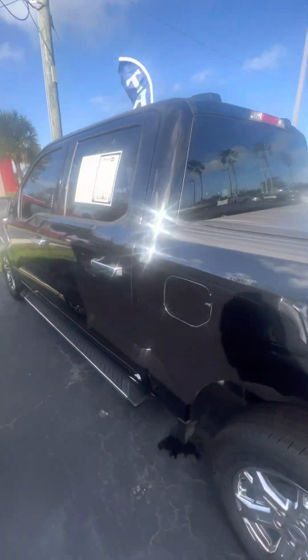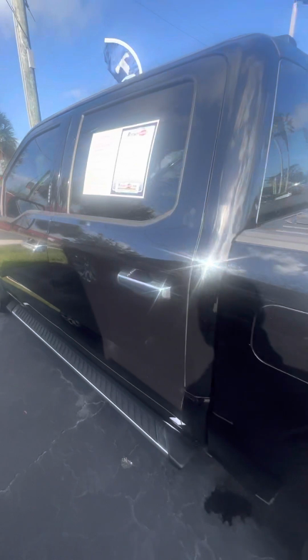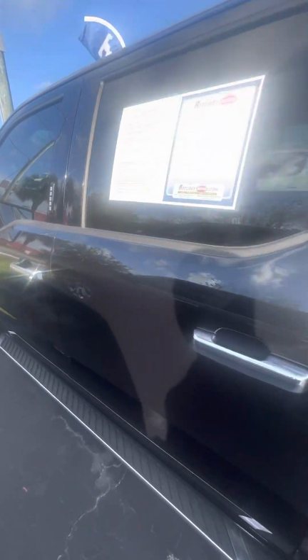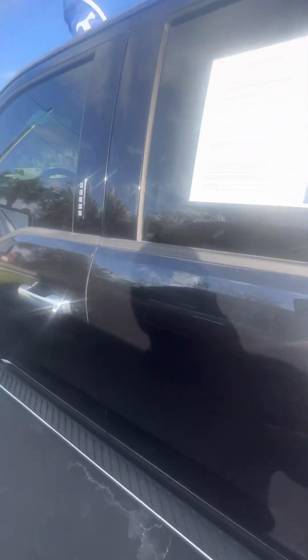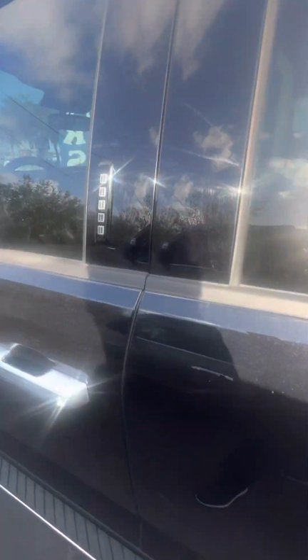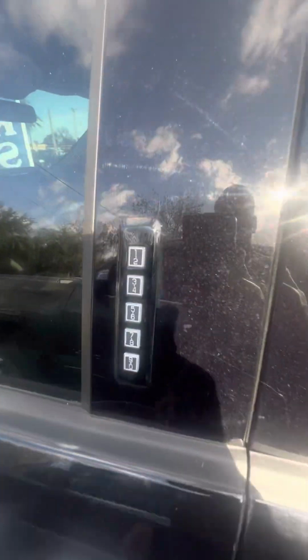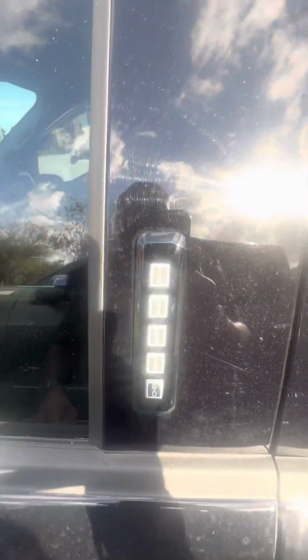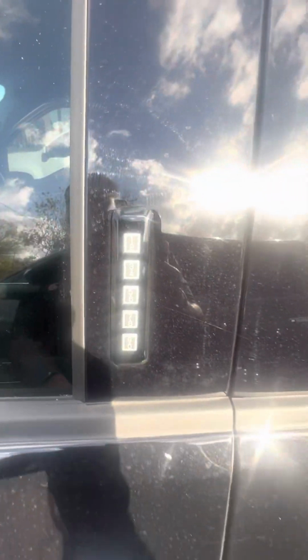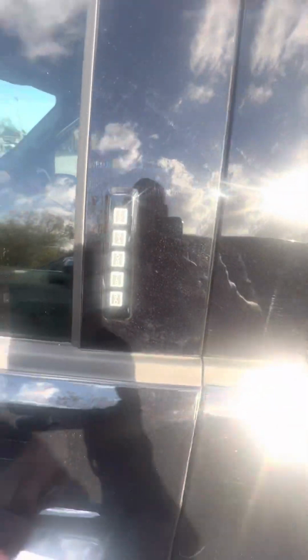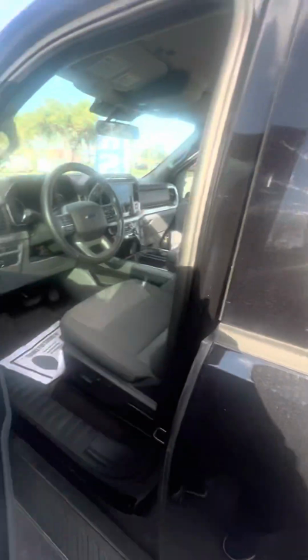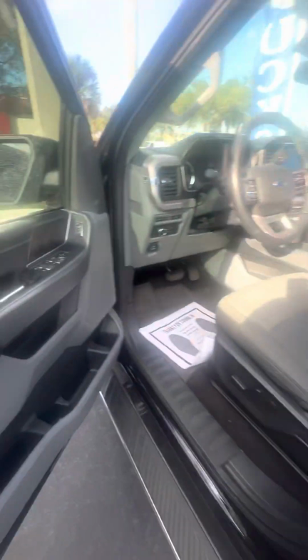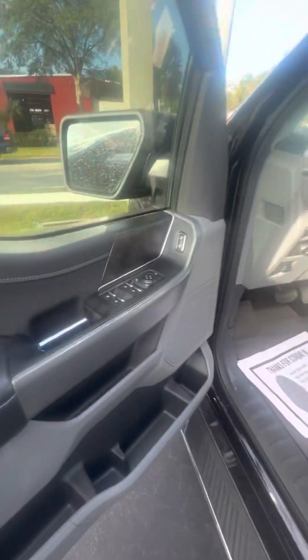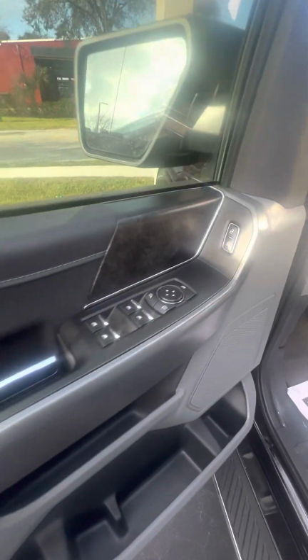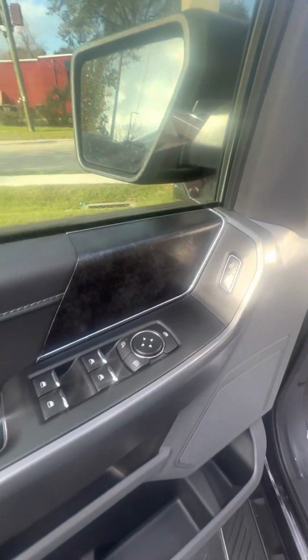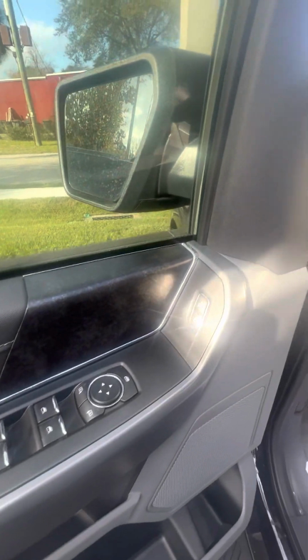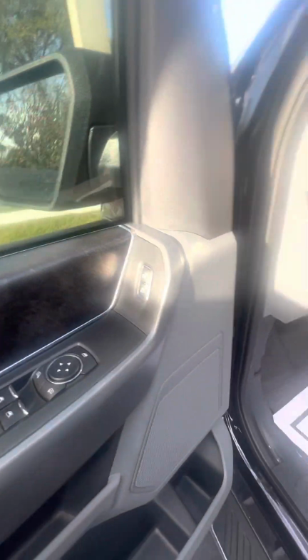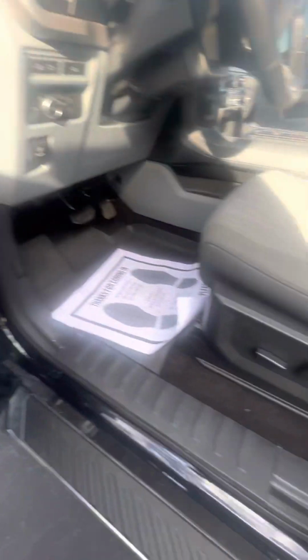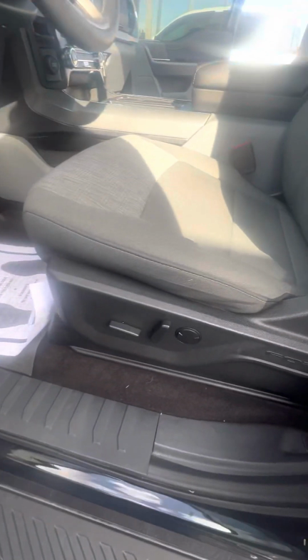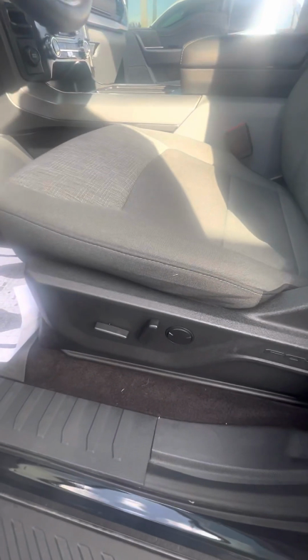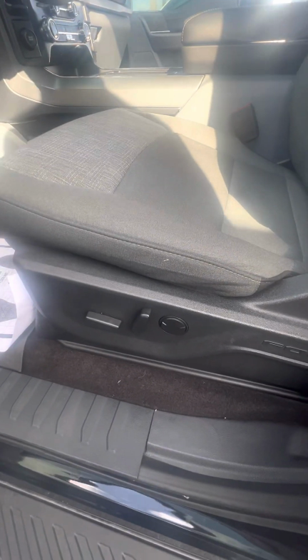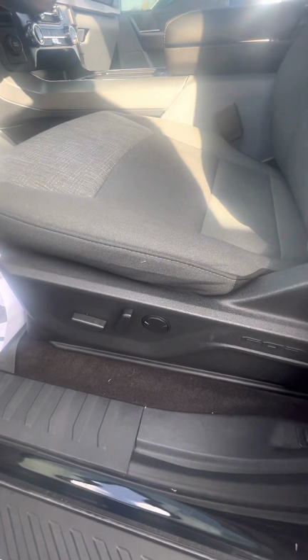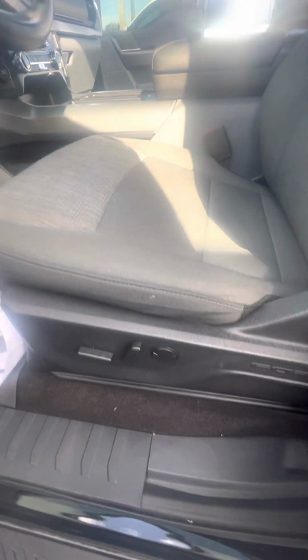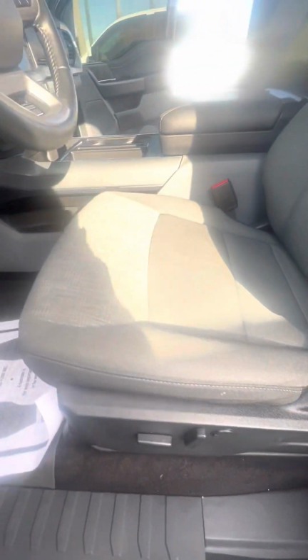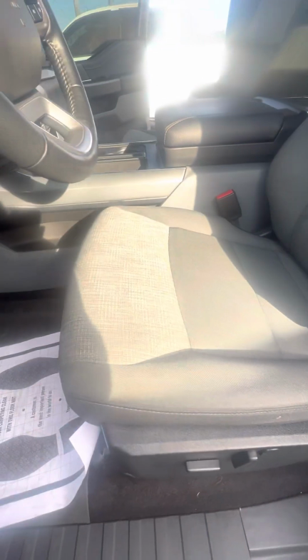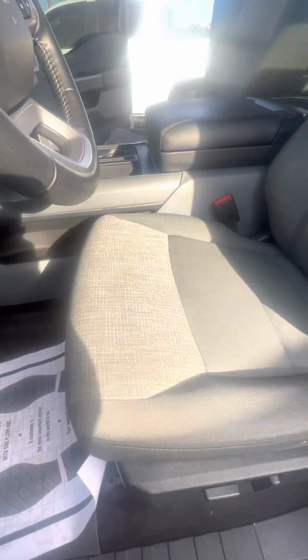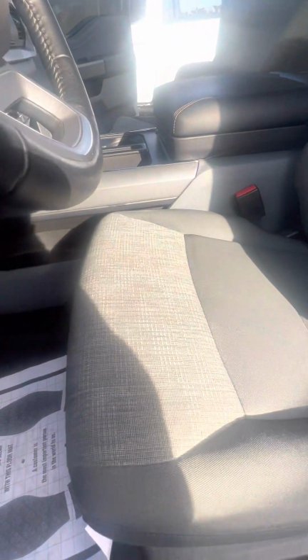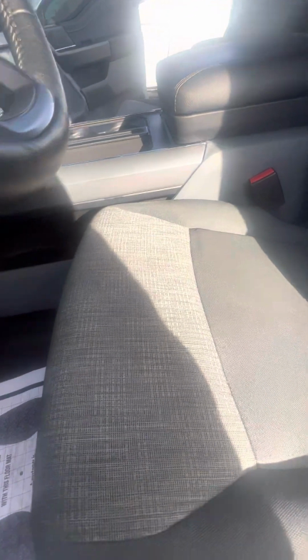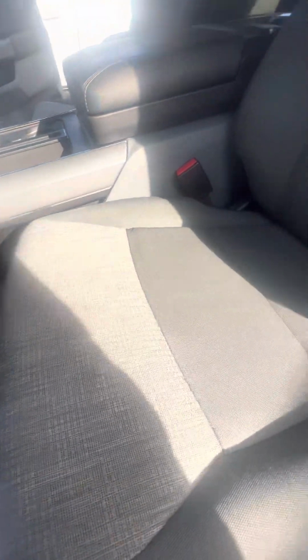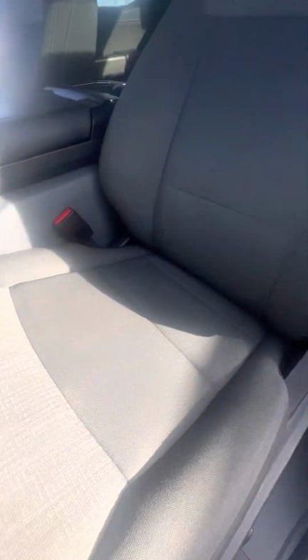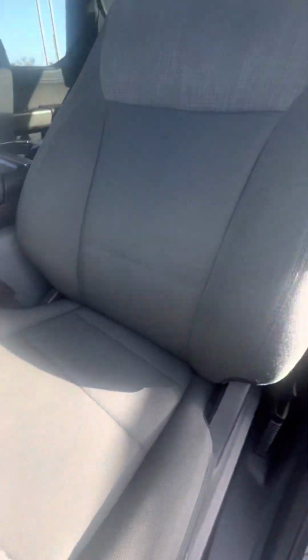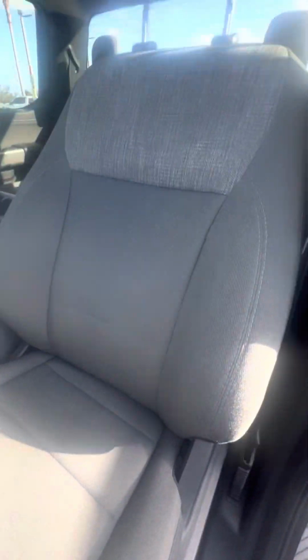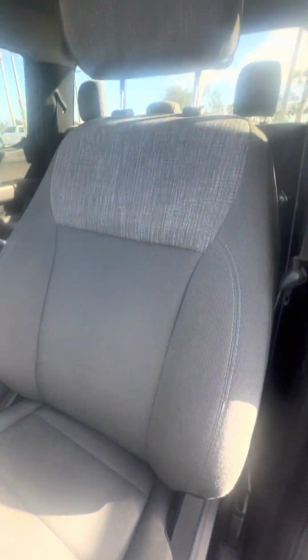Now let's get to the driver's side. Keyless entrance for the driver's side door. Power windows, power locks on the driver's side door. Power settings with the lumbar for the driver's seat. Let's look at the driver's seat — the seat that gets used the most. No rips, no tears, no damage to the seats.